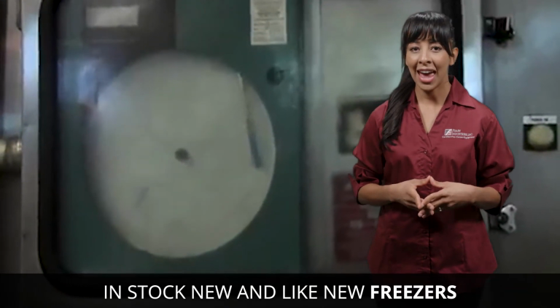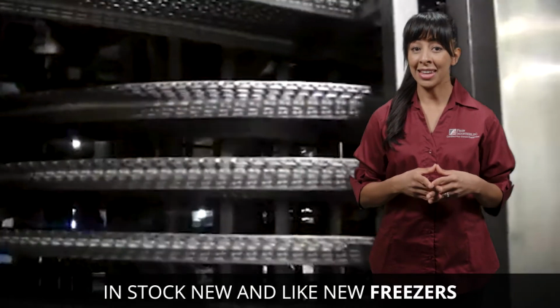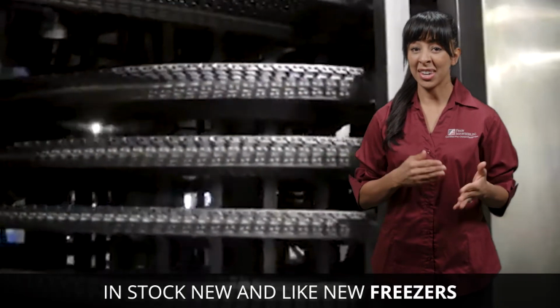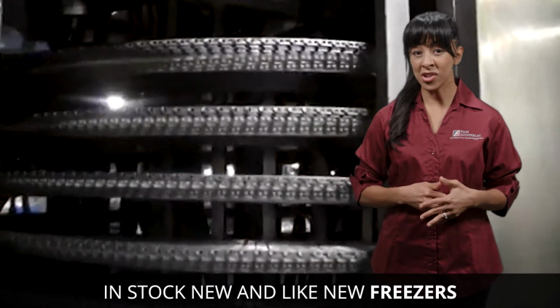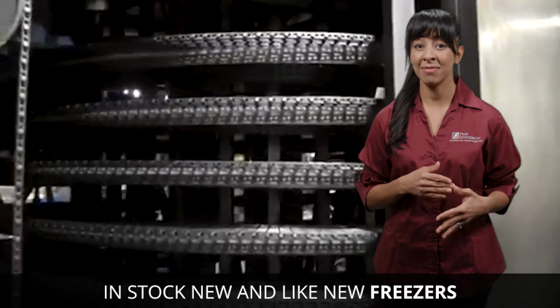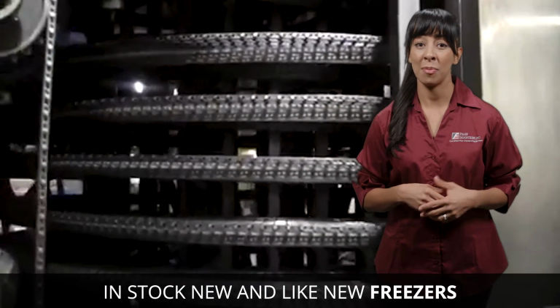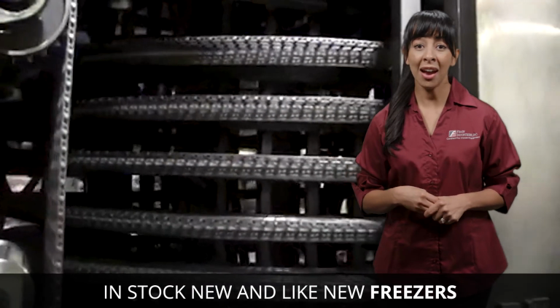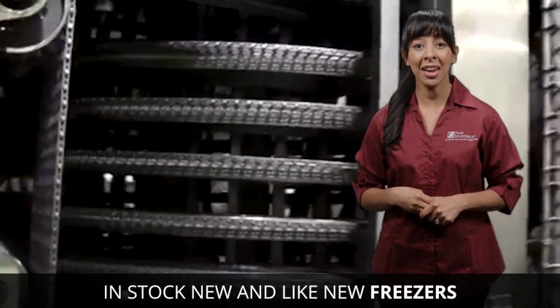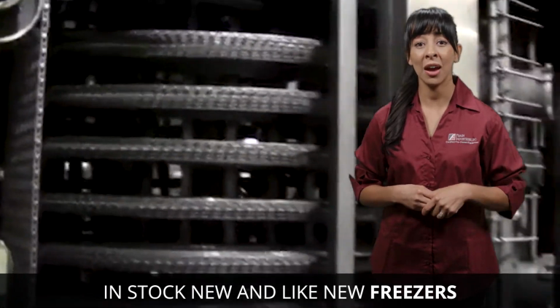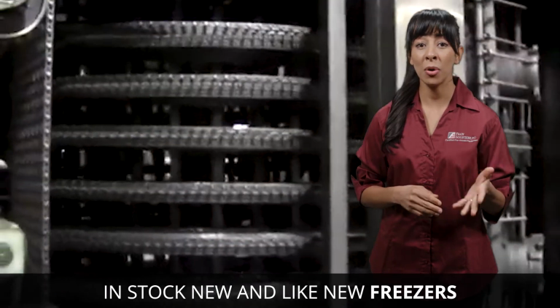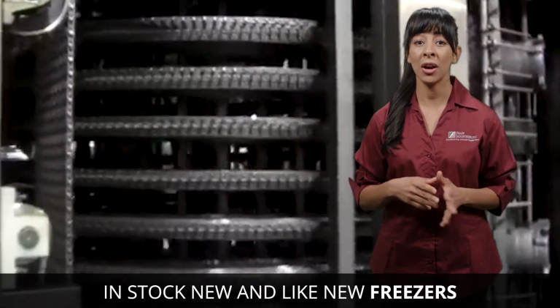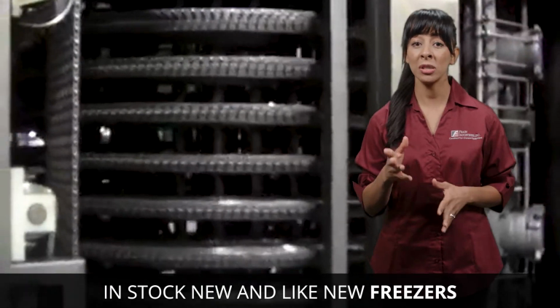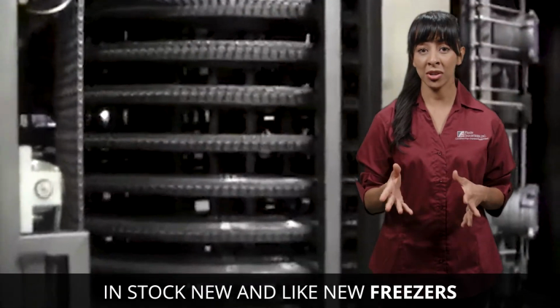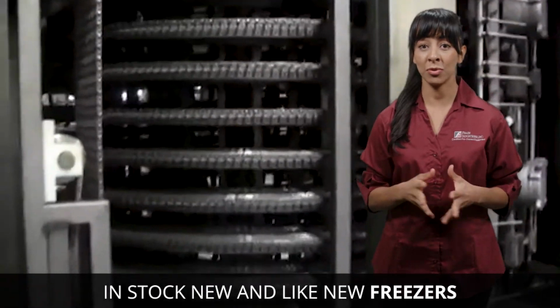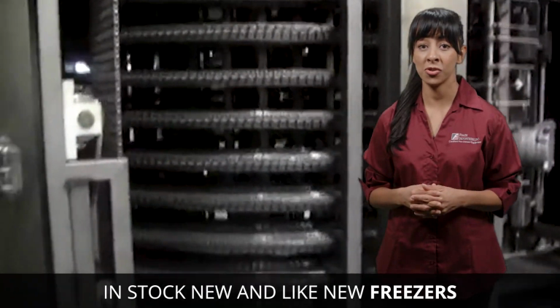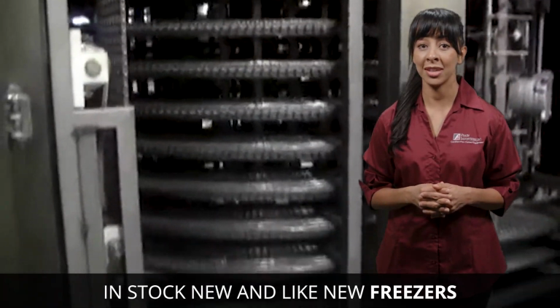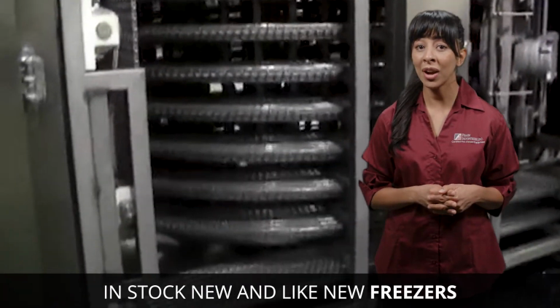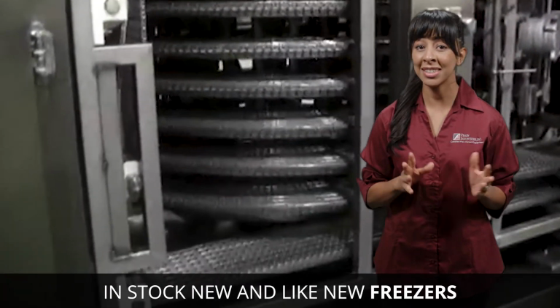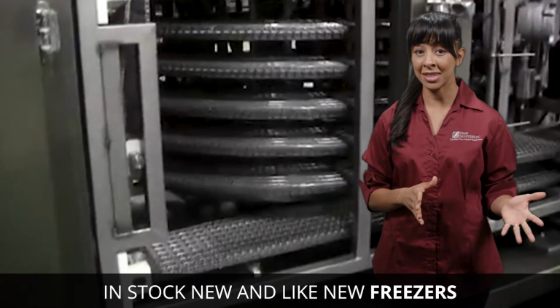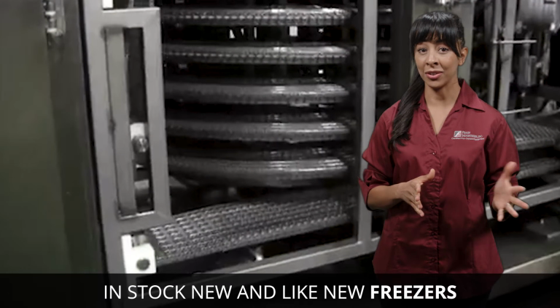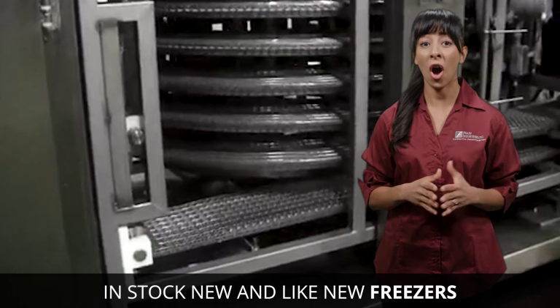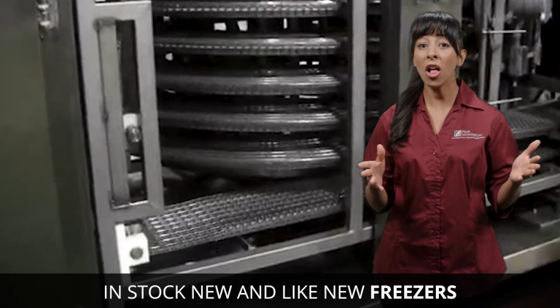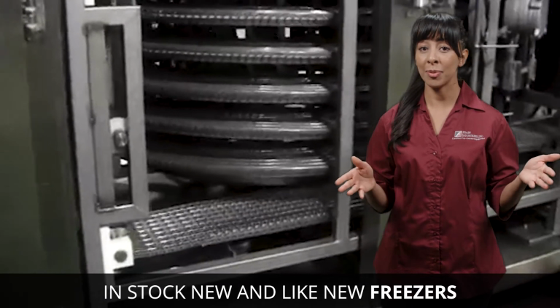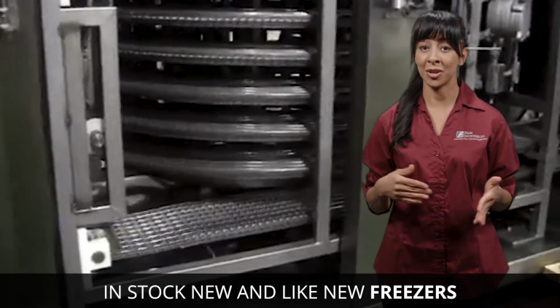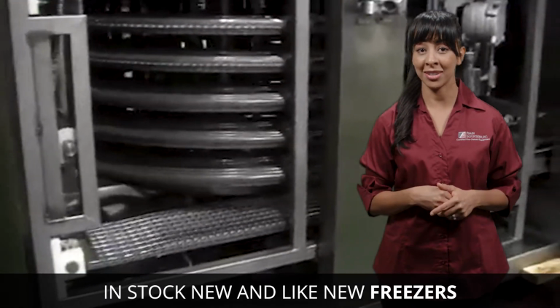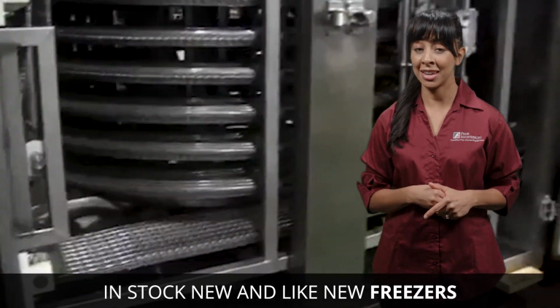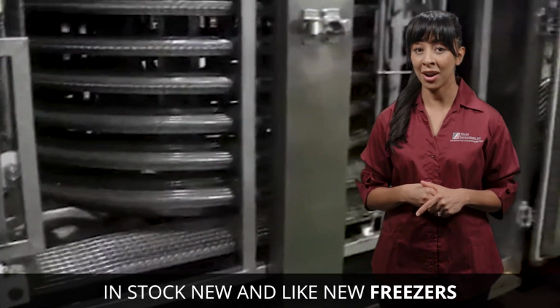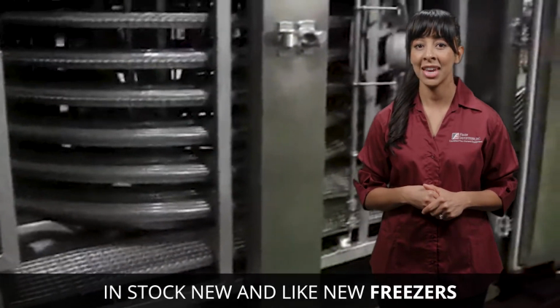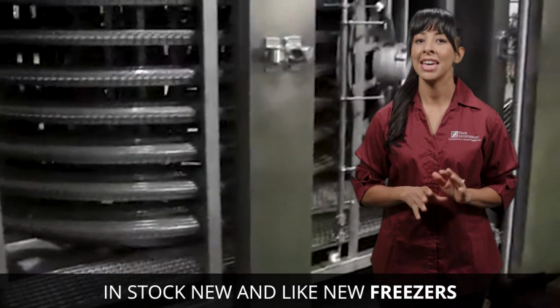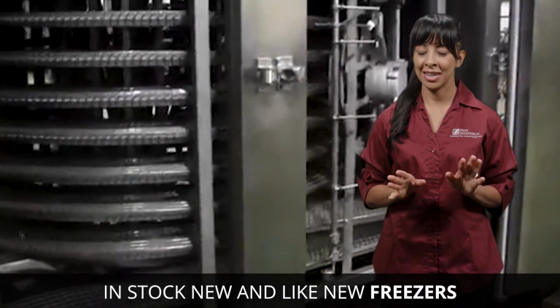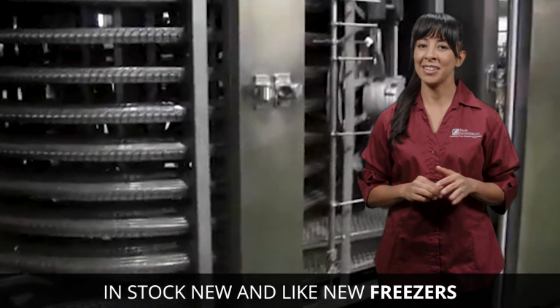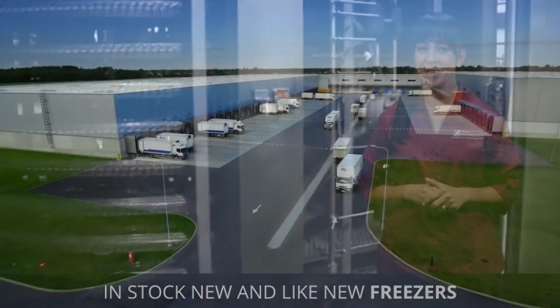And with nitrogen, carbon dioxide, ammonia, or specialized refrigerants, as well as different styles, all optimized to your process and product, it can be confusing.